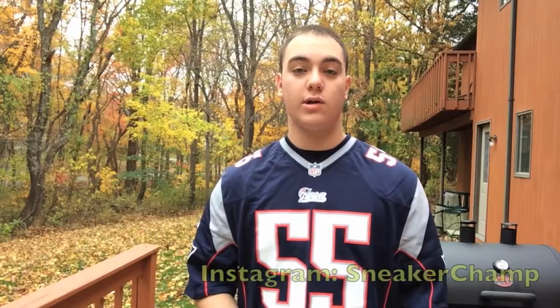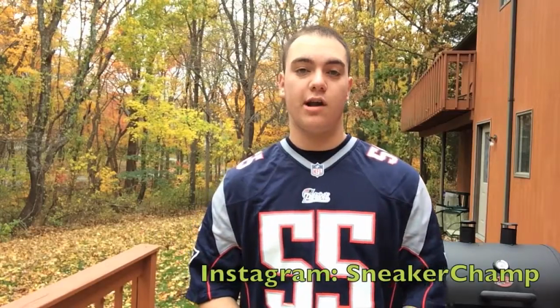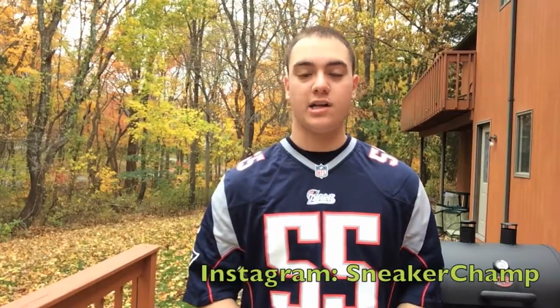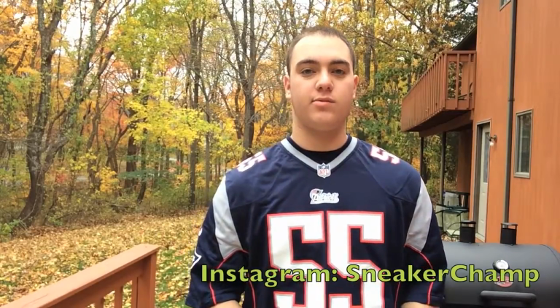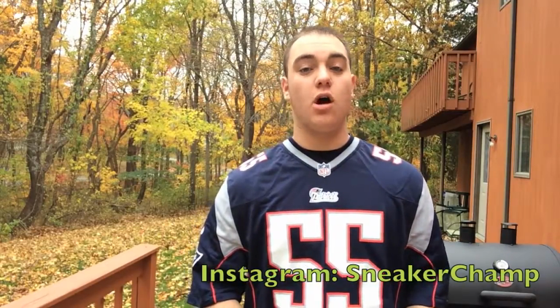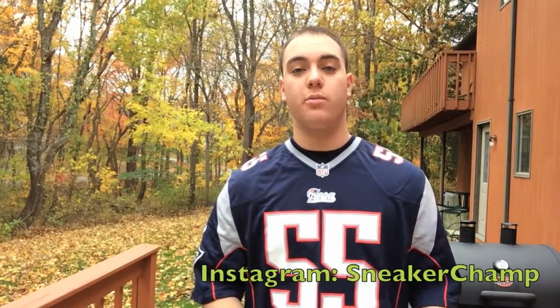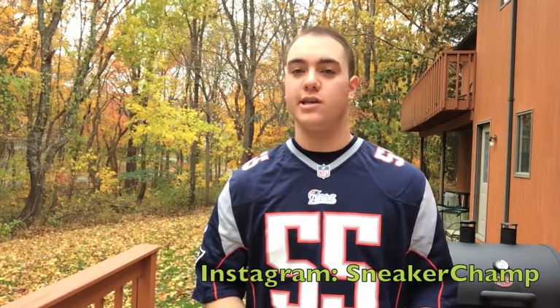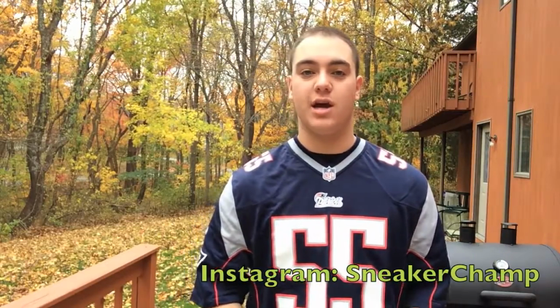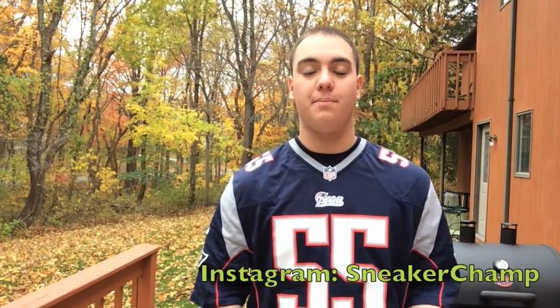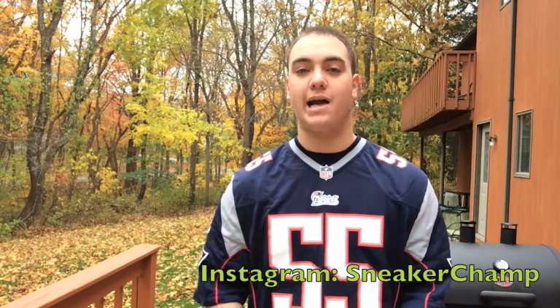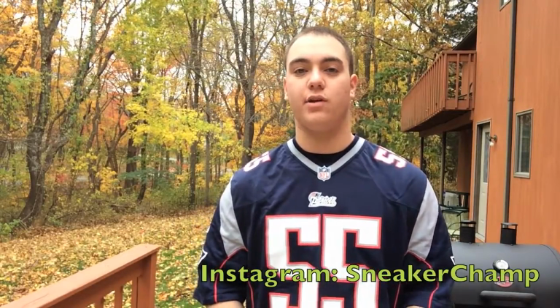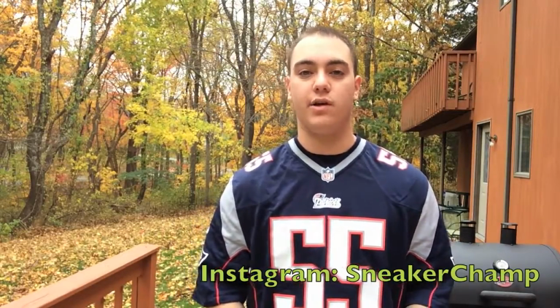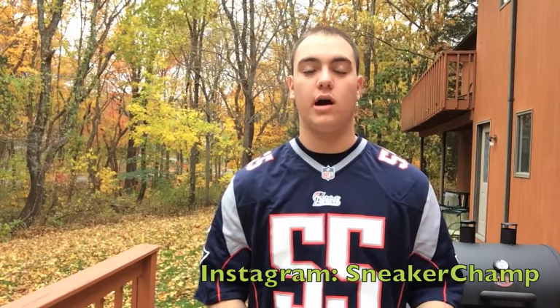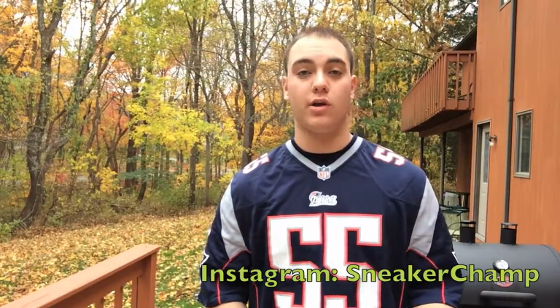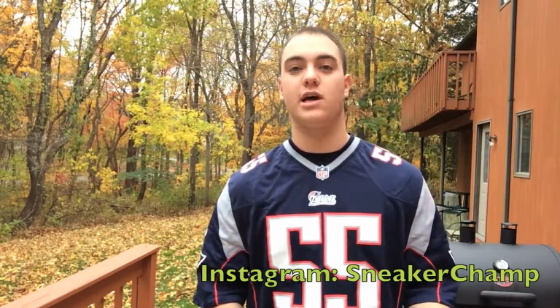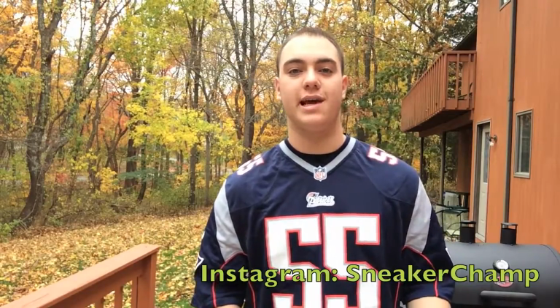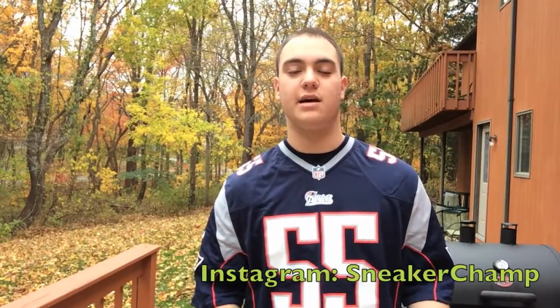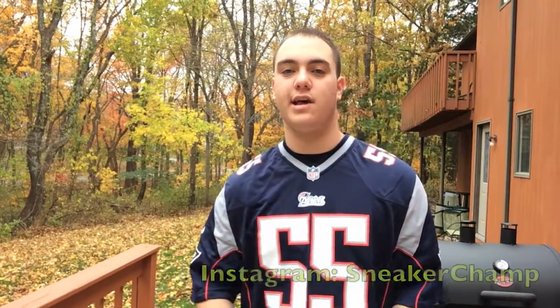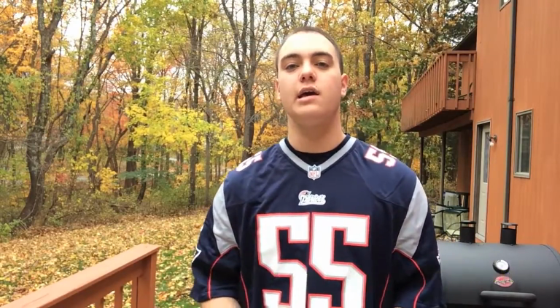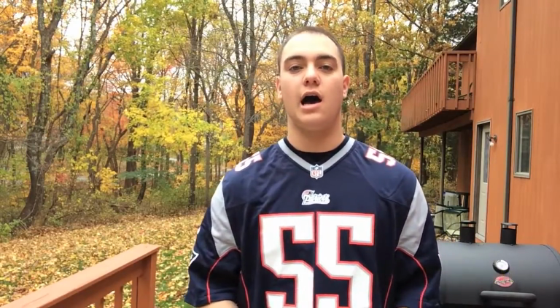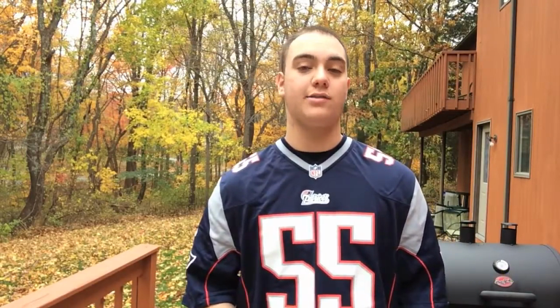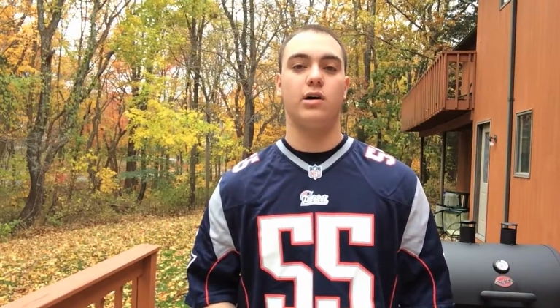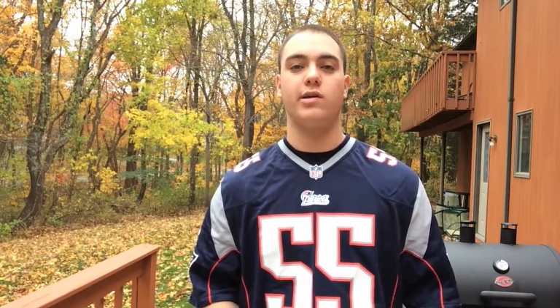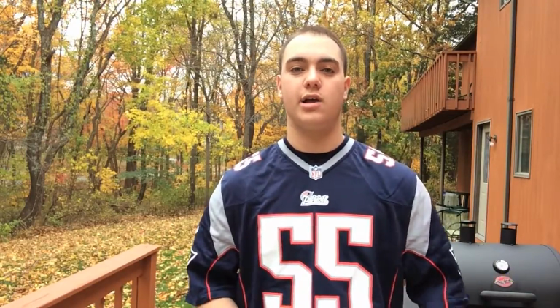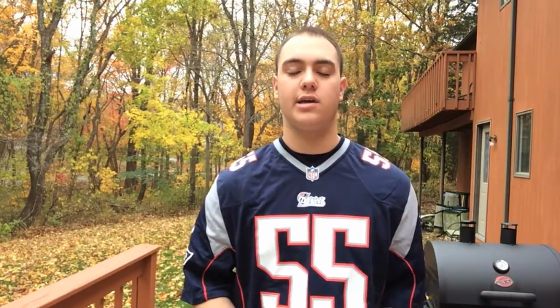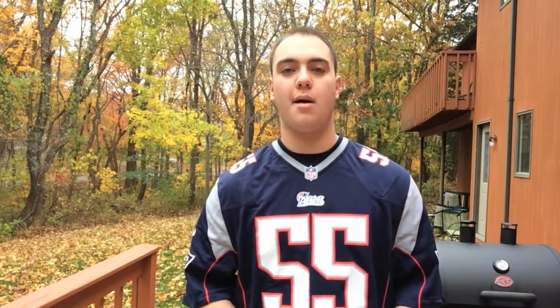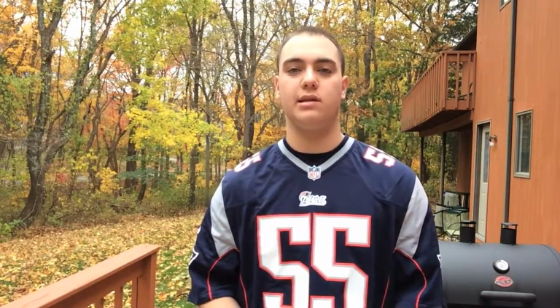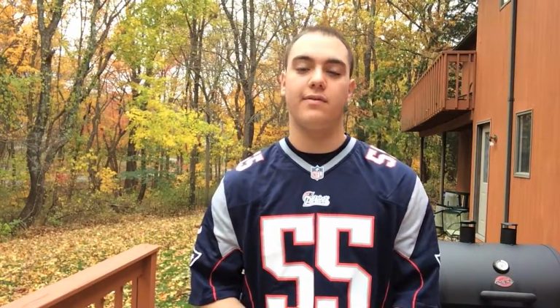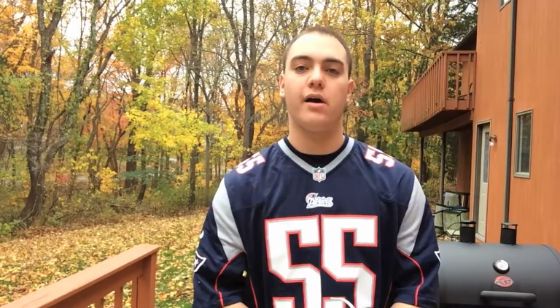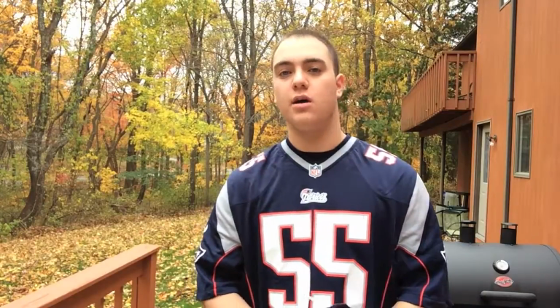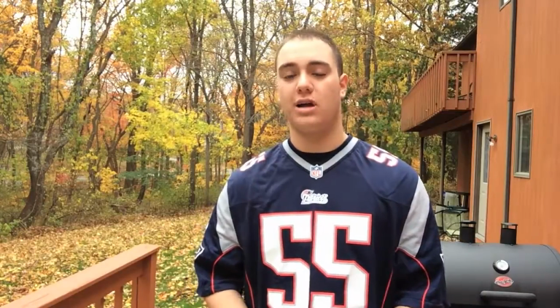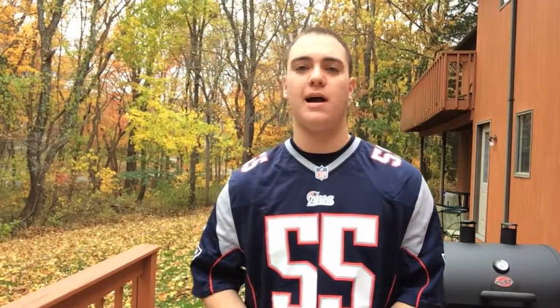What's going on guys, my name is Ross, you know me as Sneaker Champ. I'm back for another video — really excited to be getting this out today. As we all know, yesterday the Laney 5 dropped.